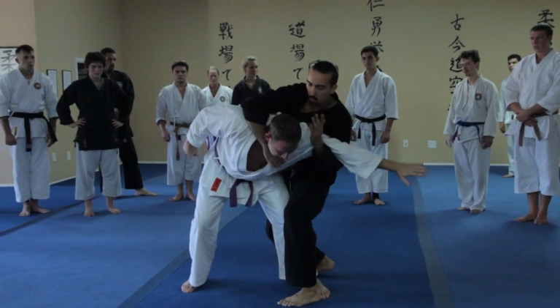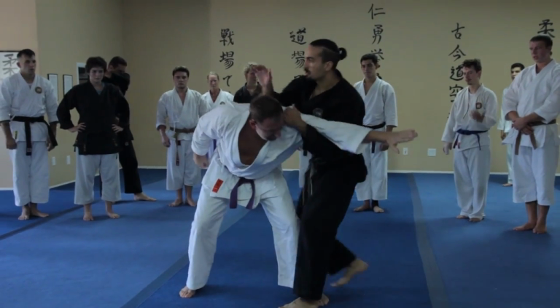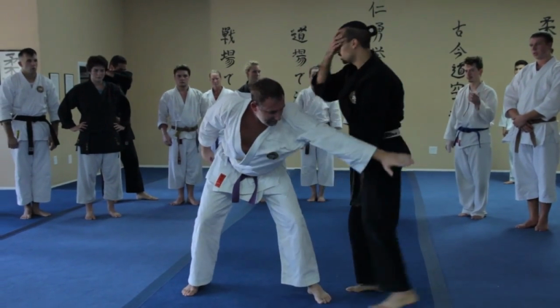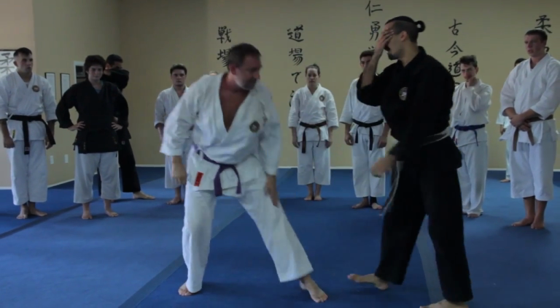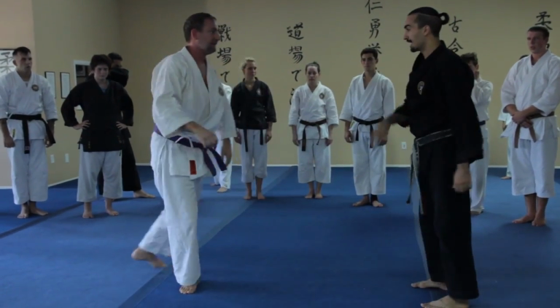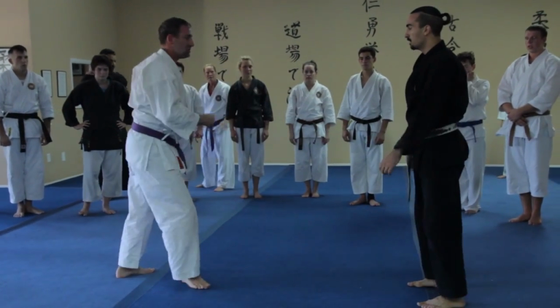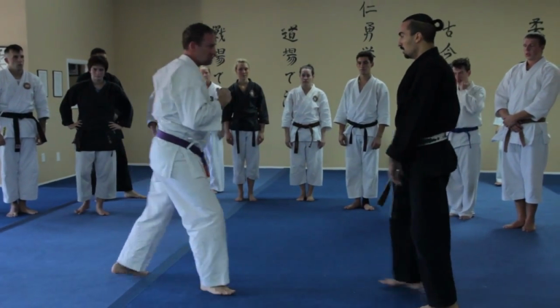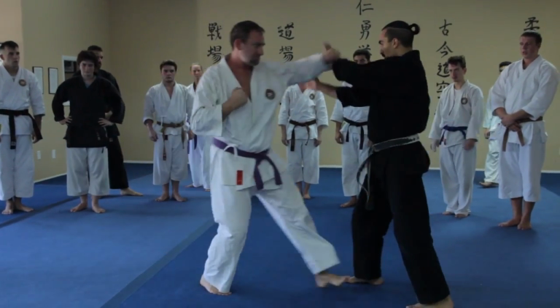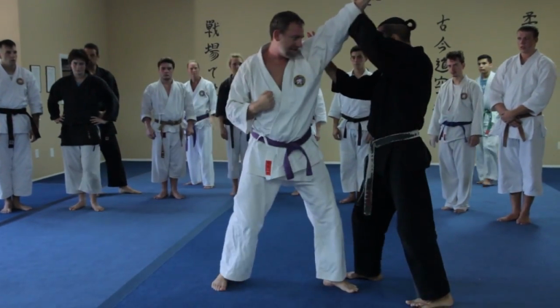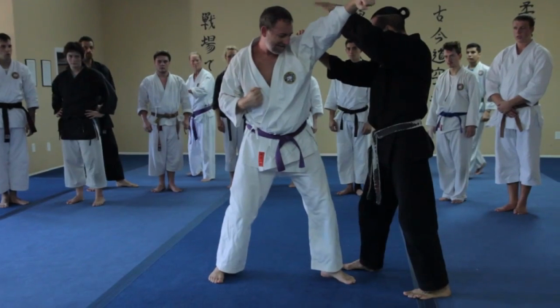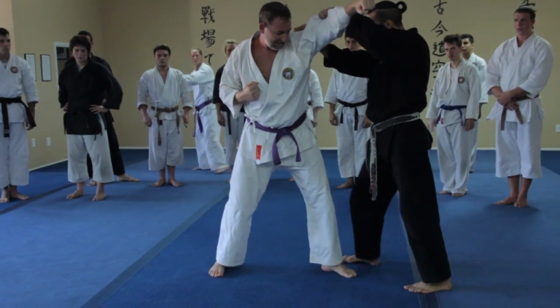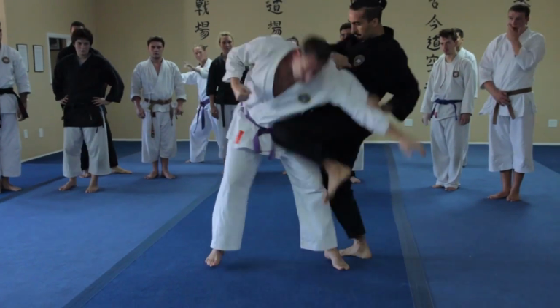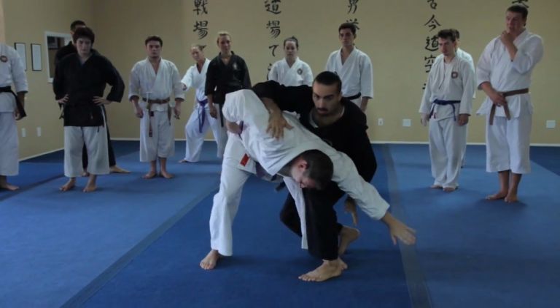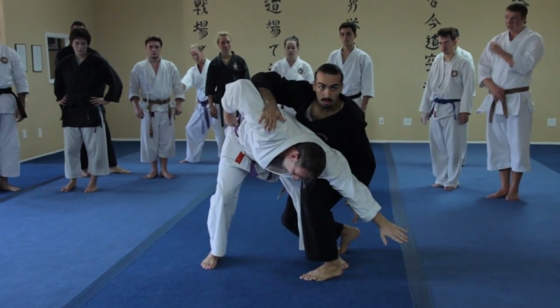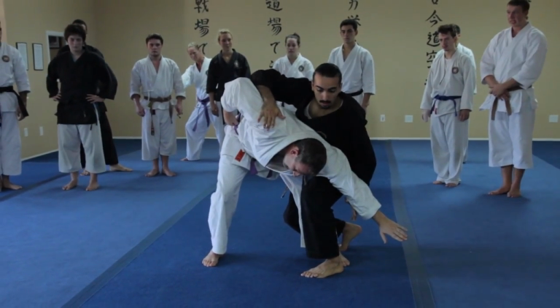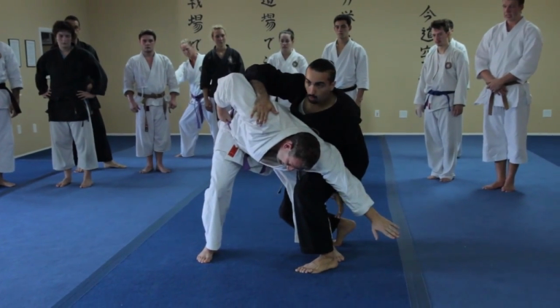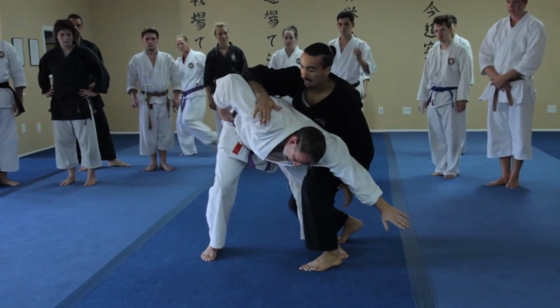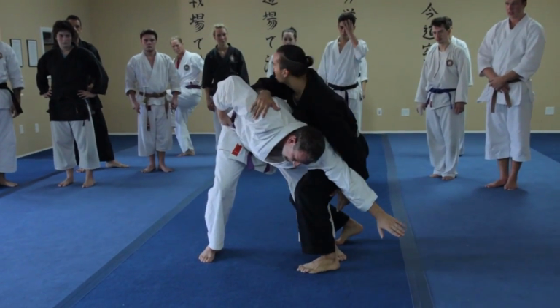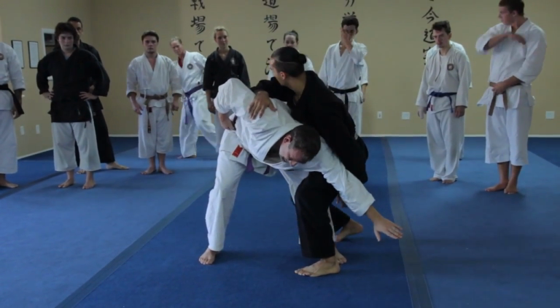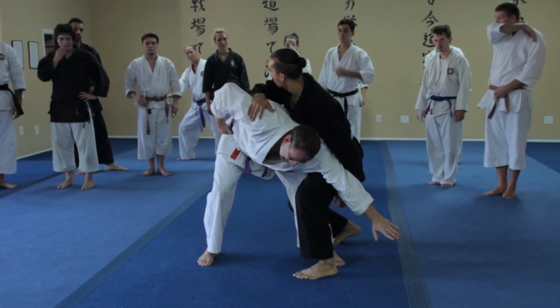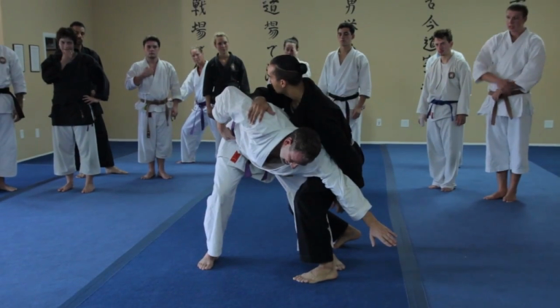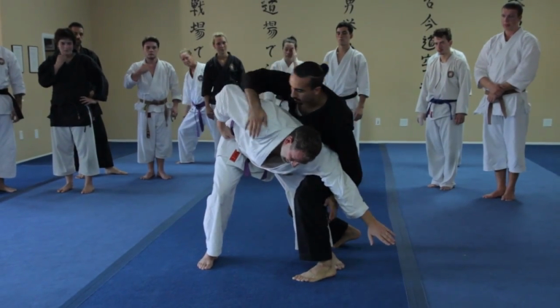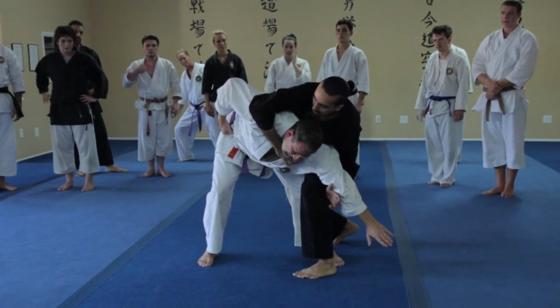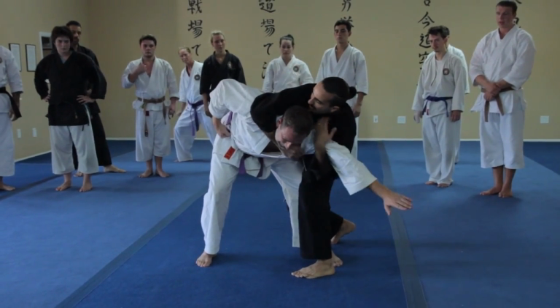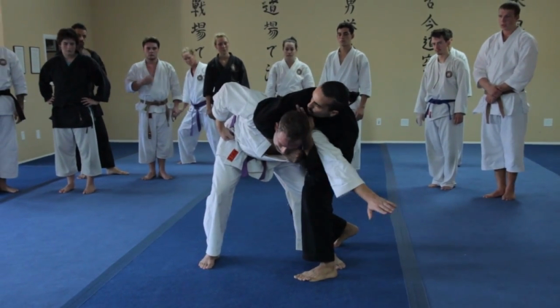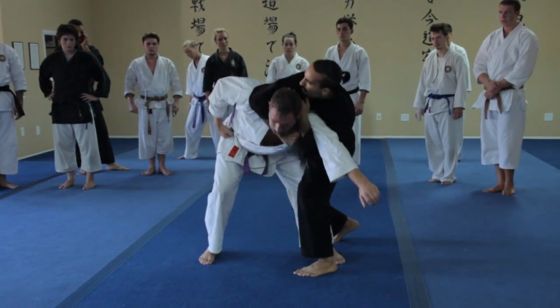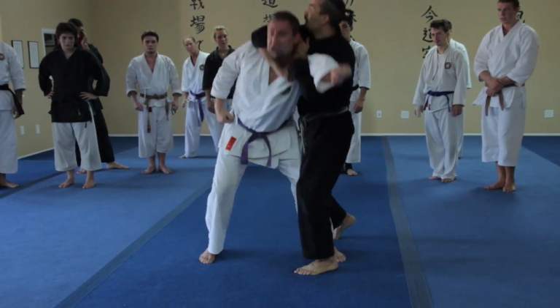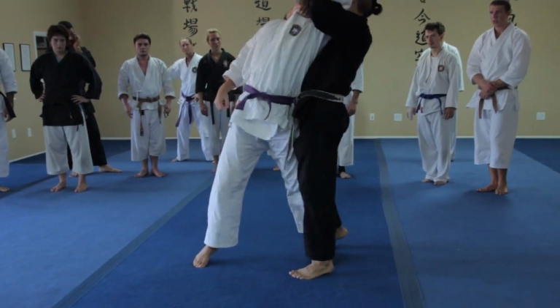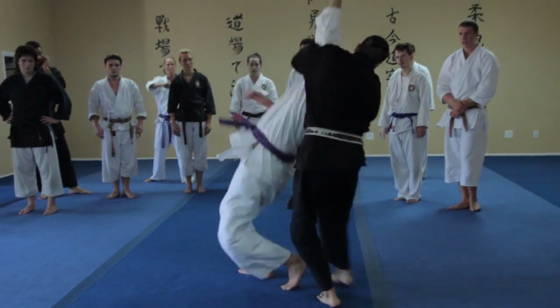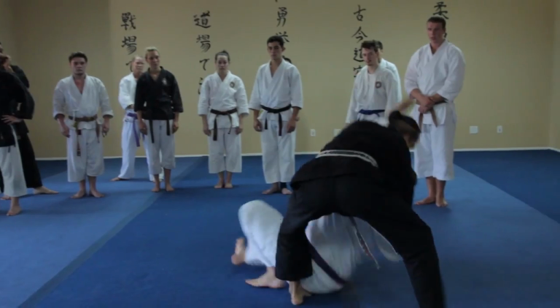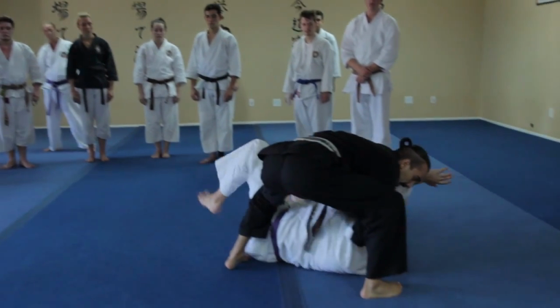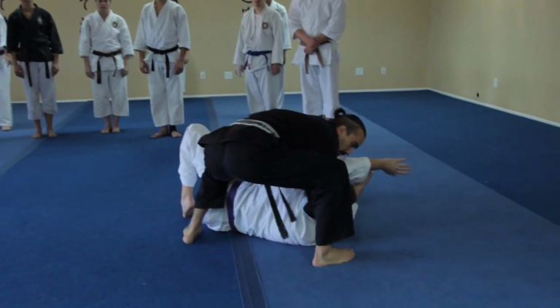When he goes down, I'm going to watch my body action. When he goes down, I'm glued to this guy — I'm right on top of him. As he straightens up, I go with him.